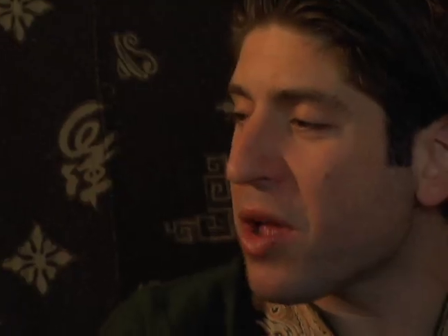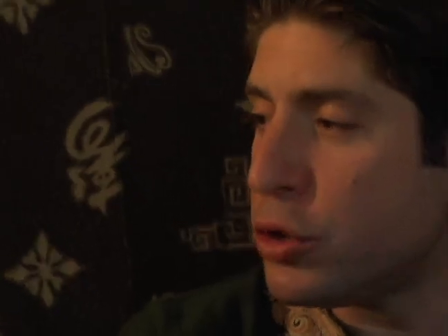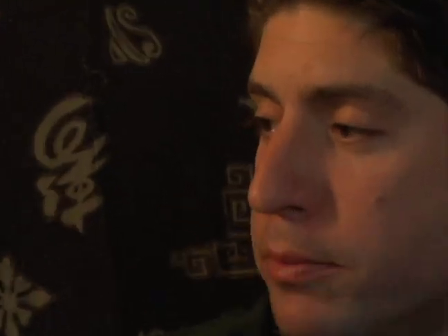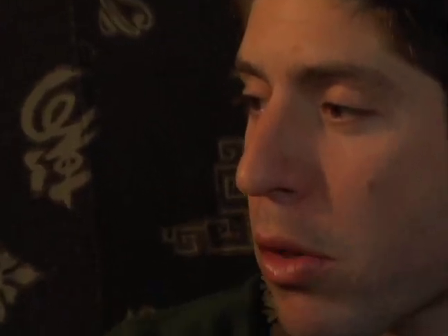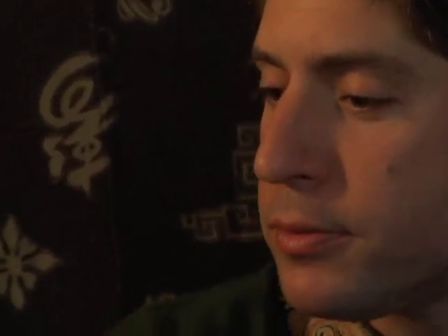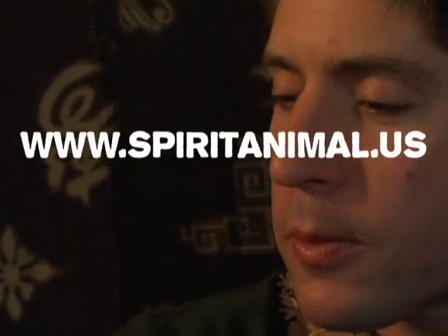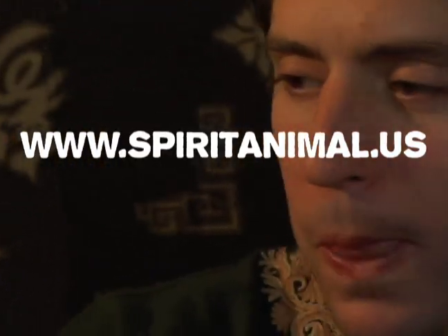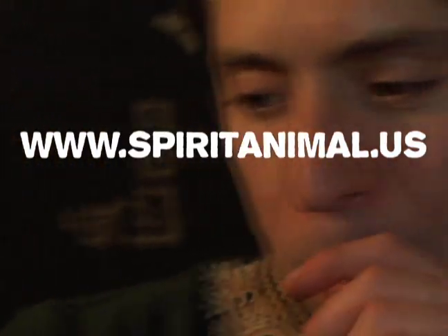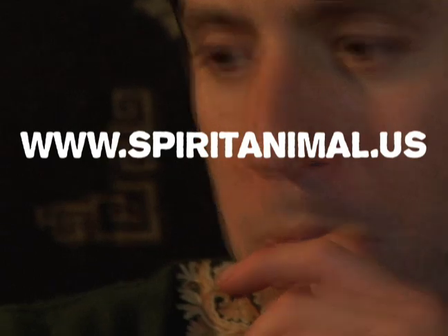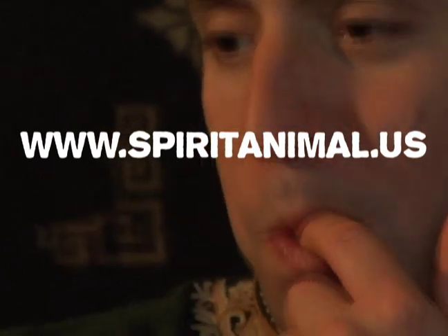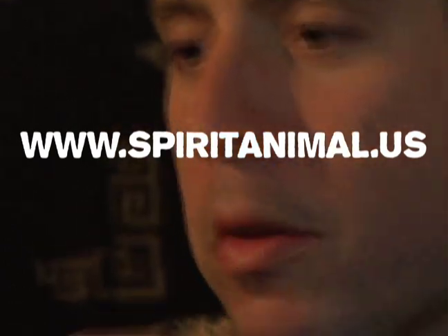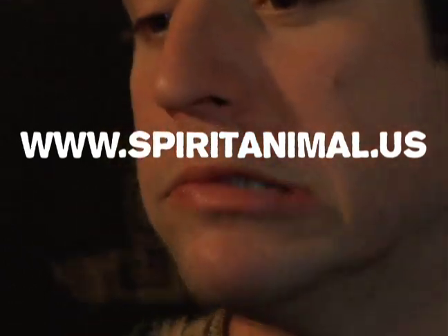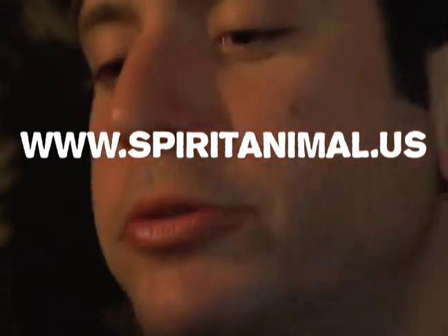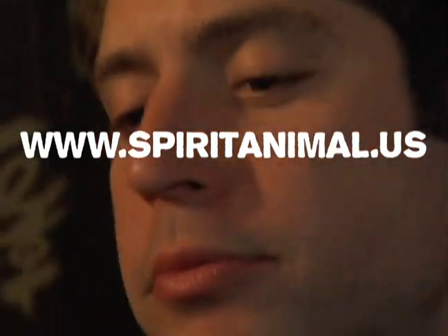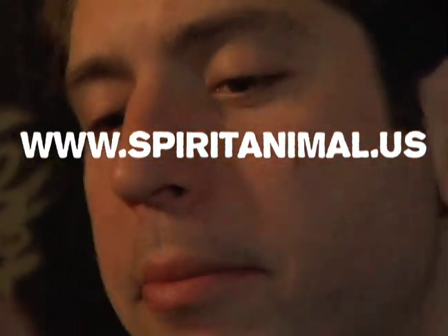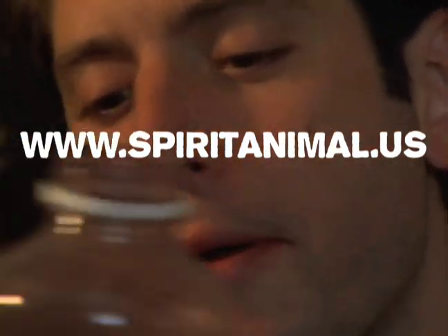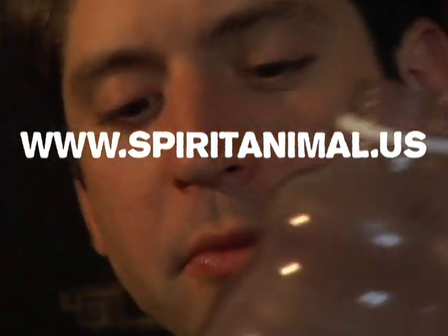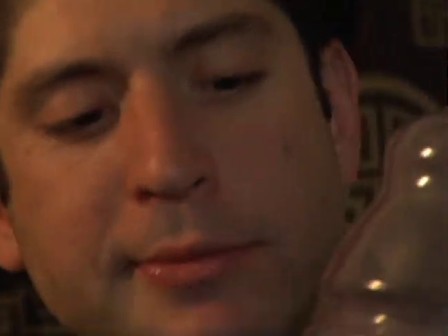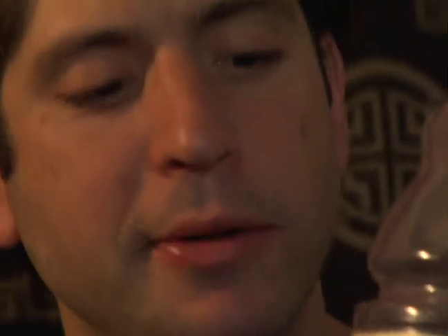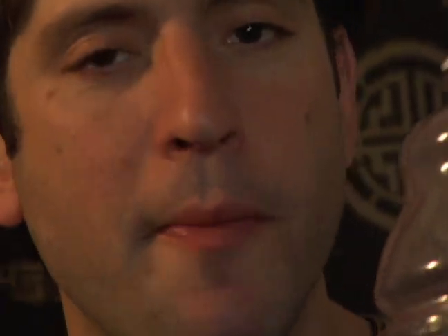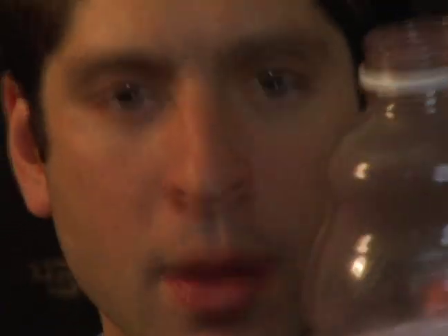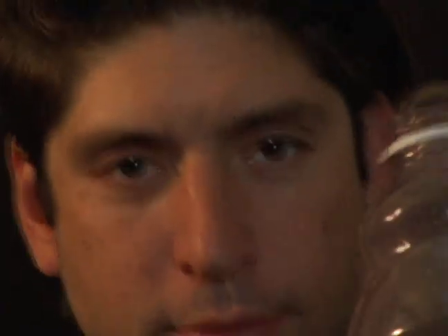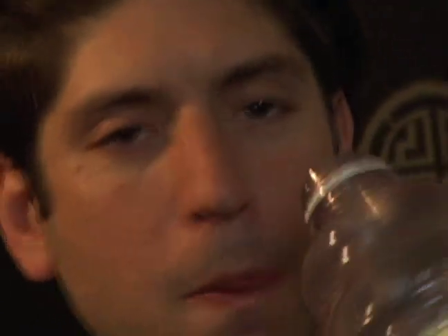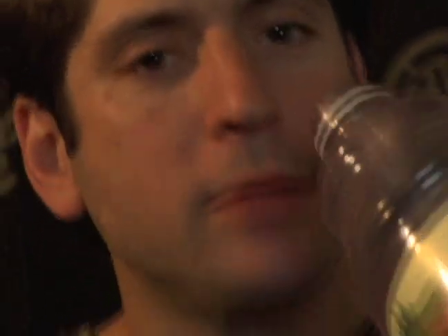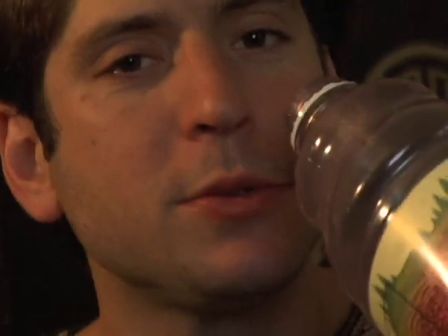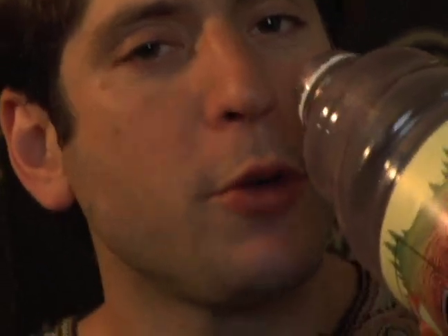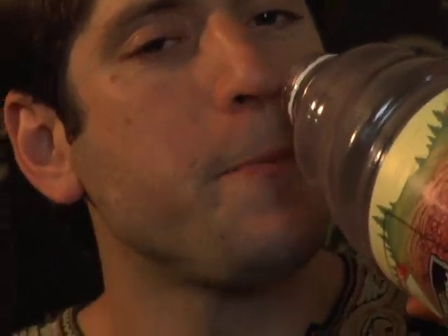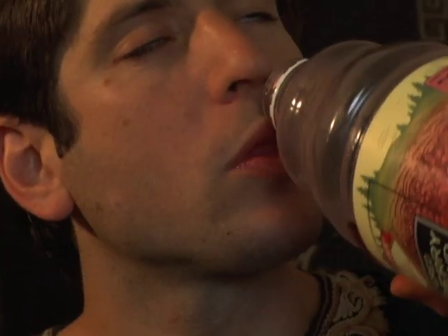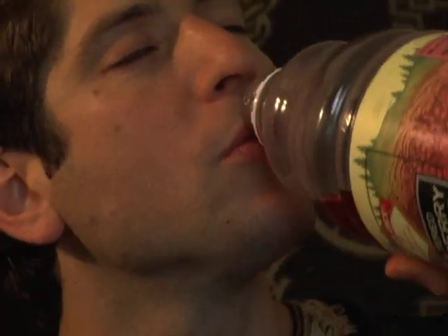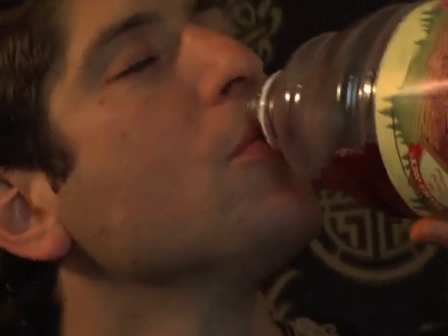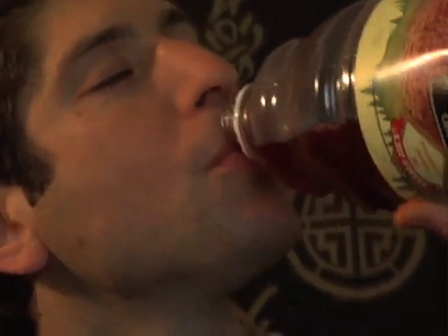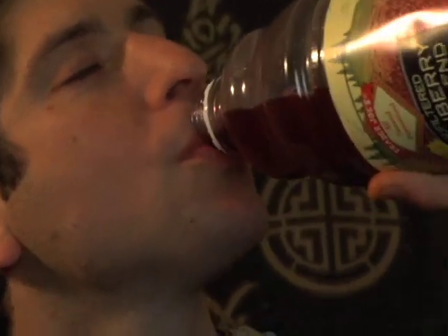You got that juice? Look at this. Ha ha ha ha!